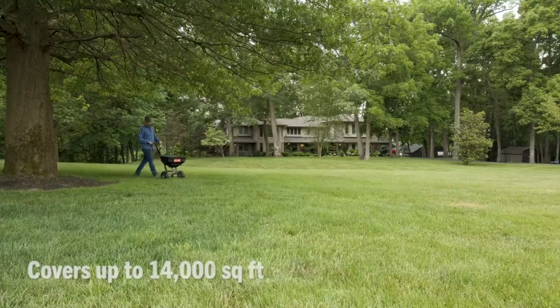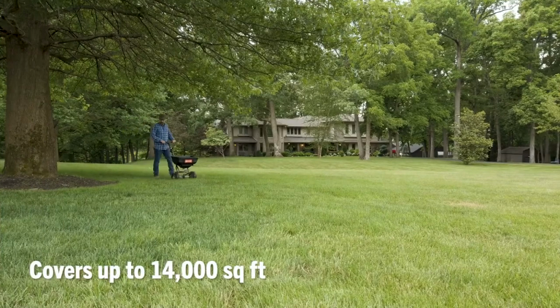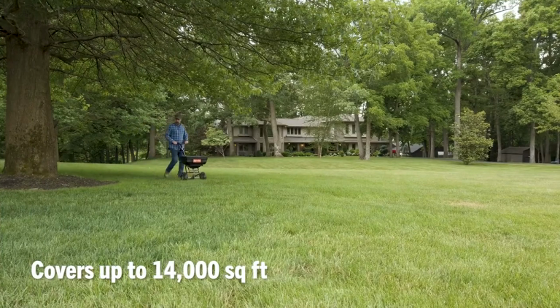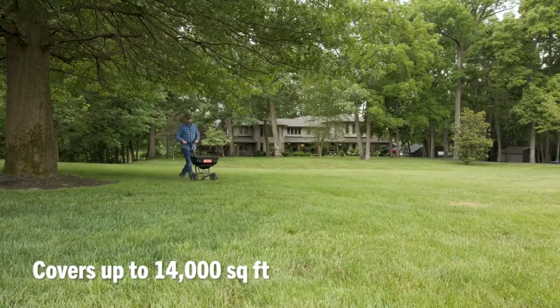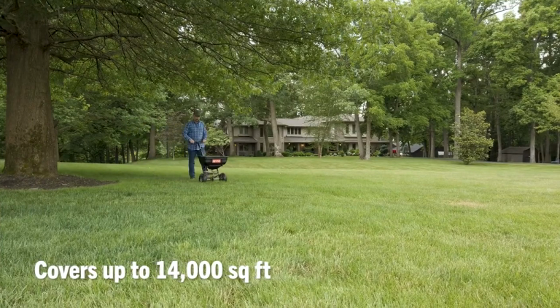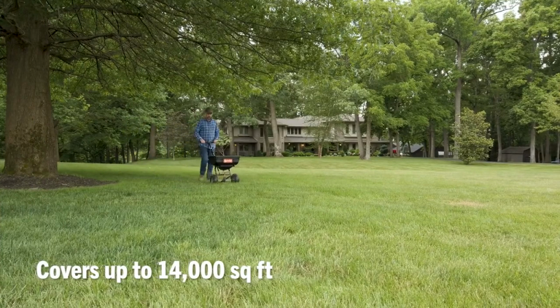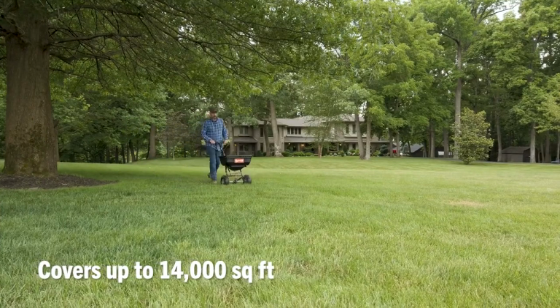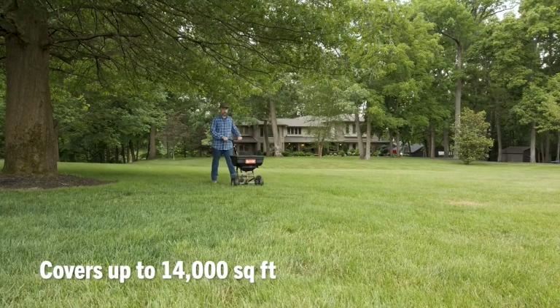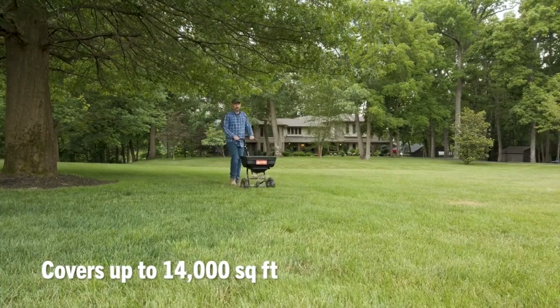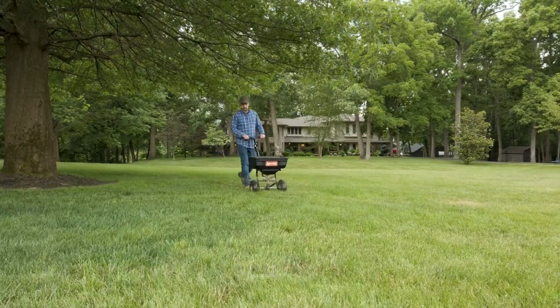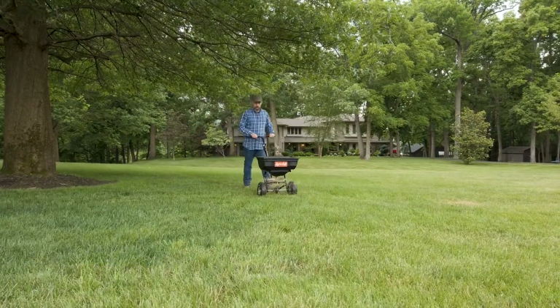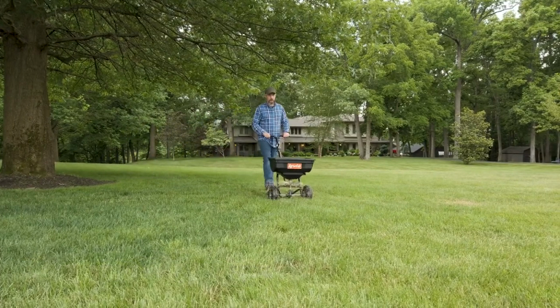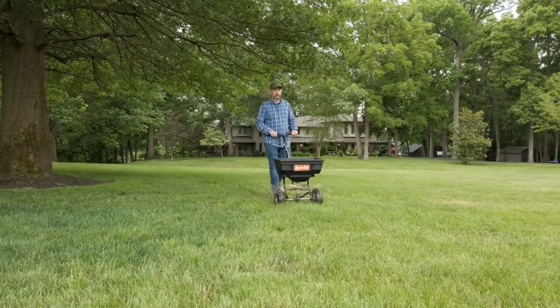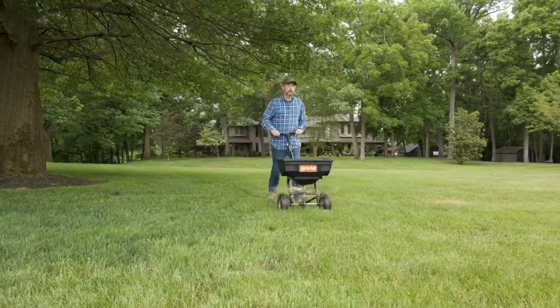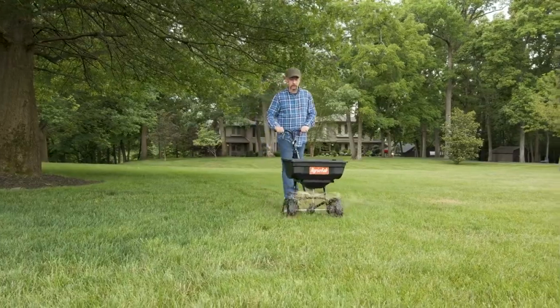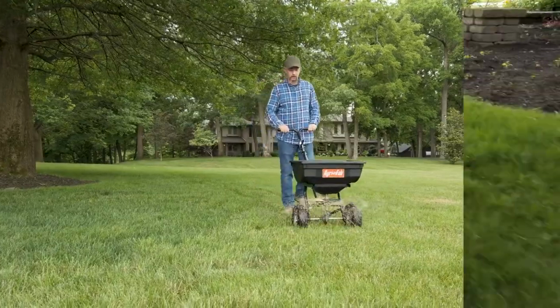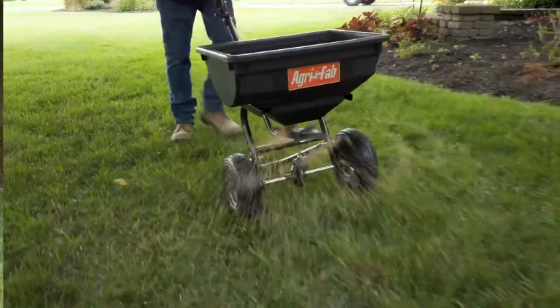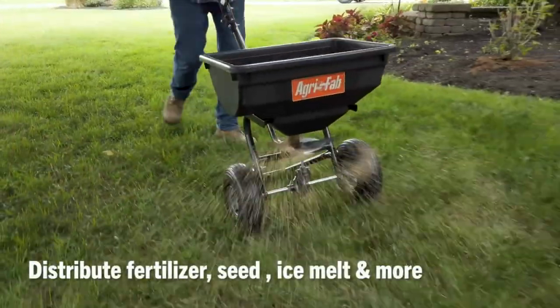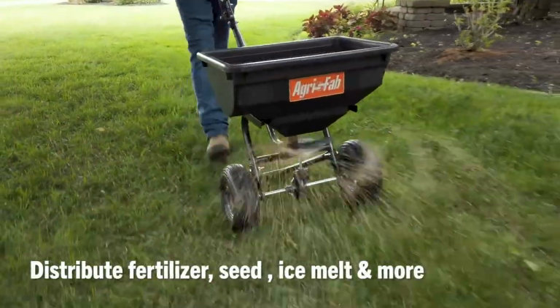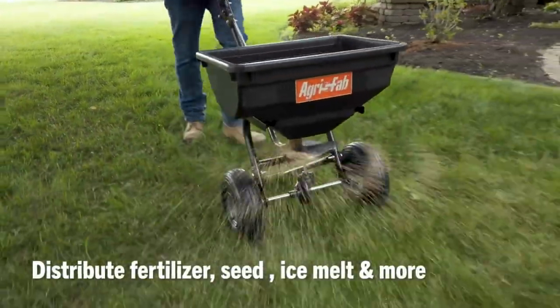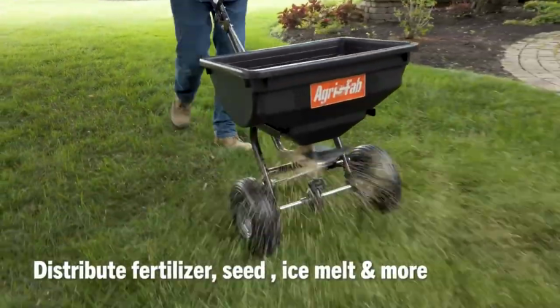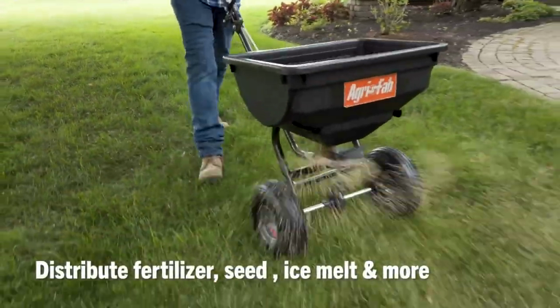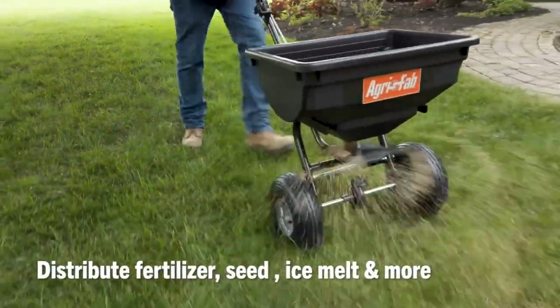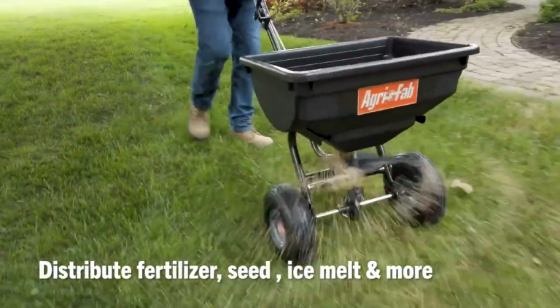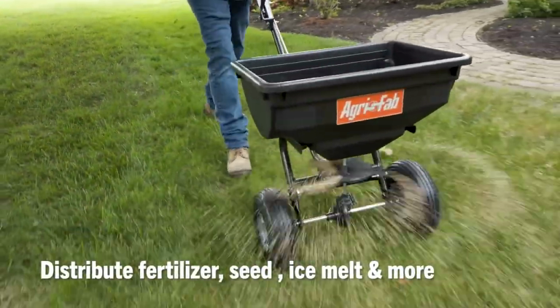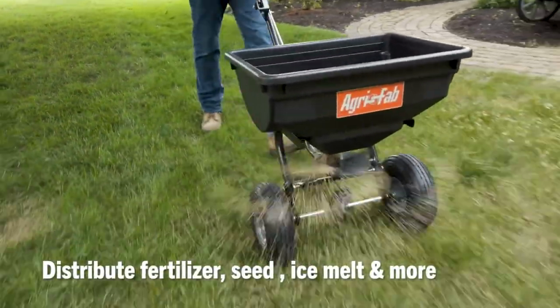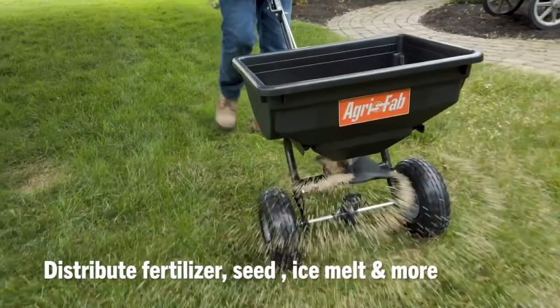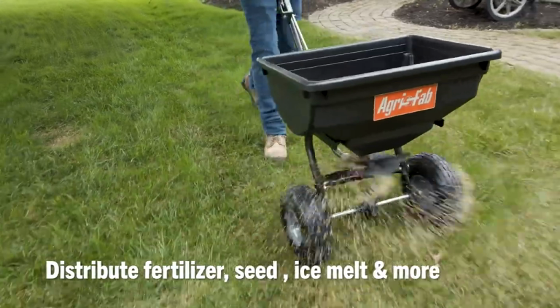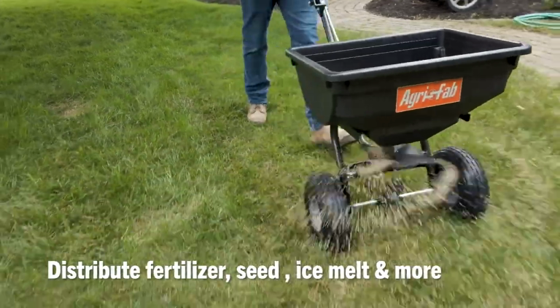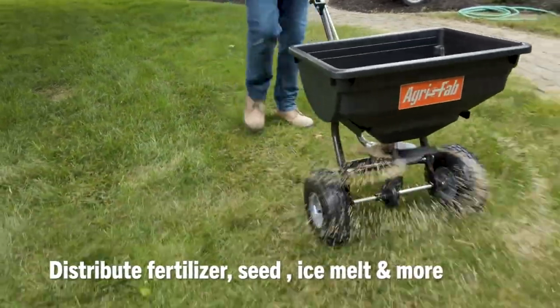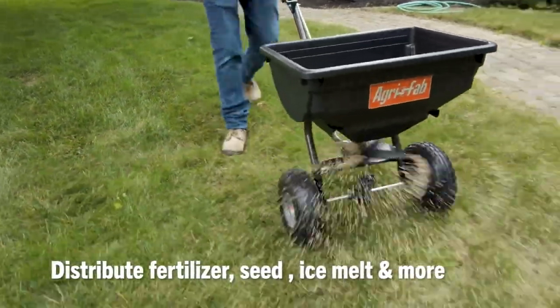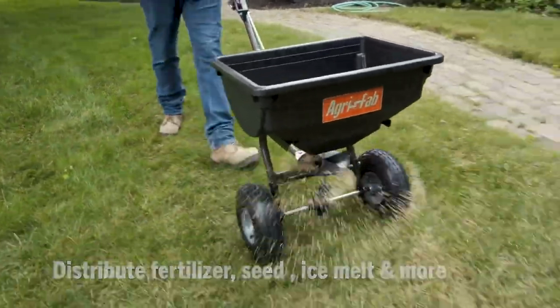Cover up to 14,000 square feet in a single load with its sizeable 85-pound capacity and evenly distribute fertilizer, grass seed, ice melt, granular herbicide, or pellet lime.